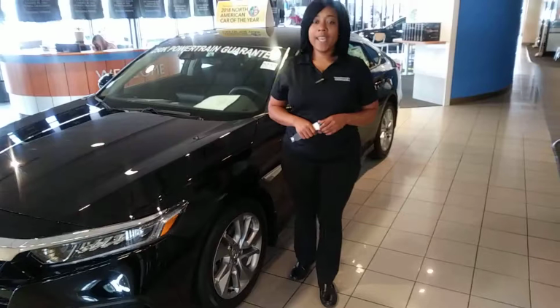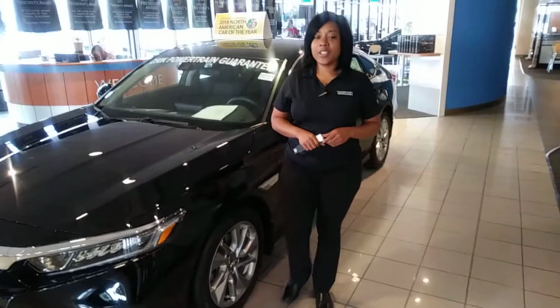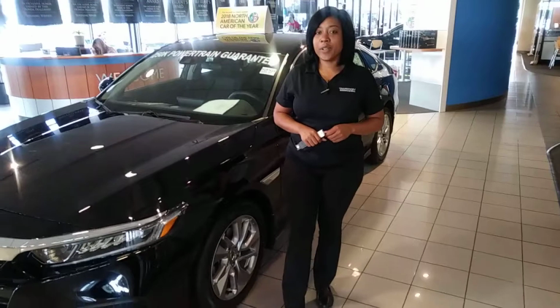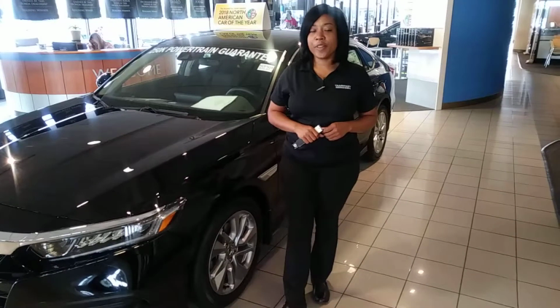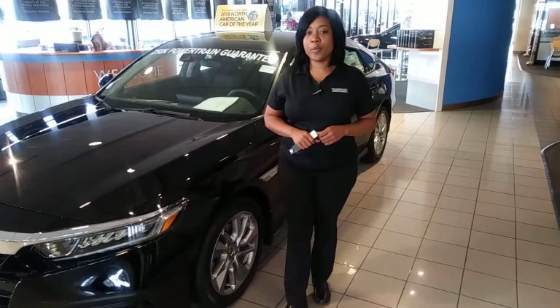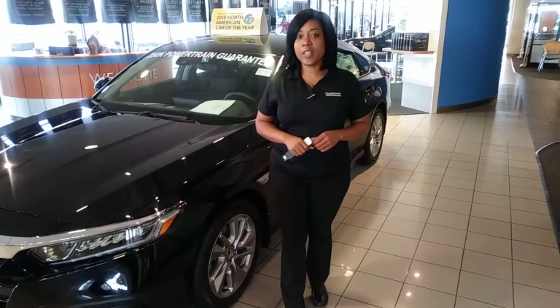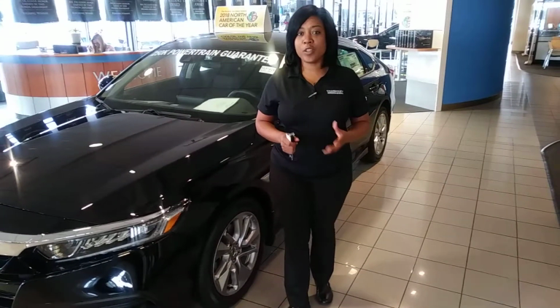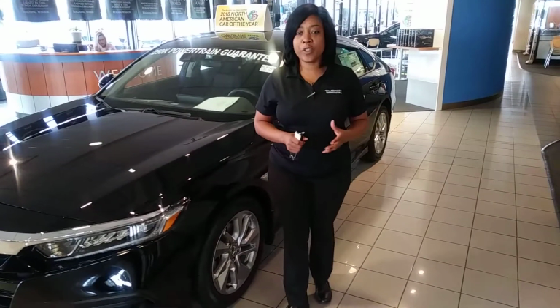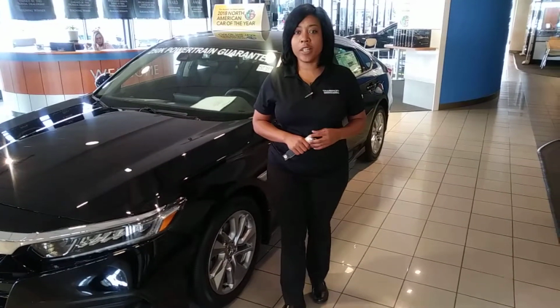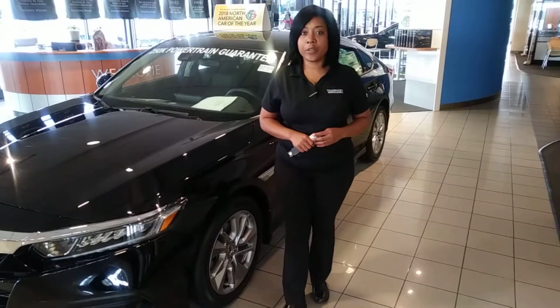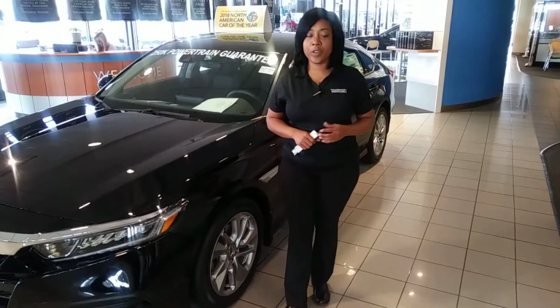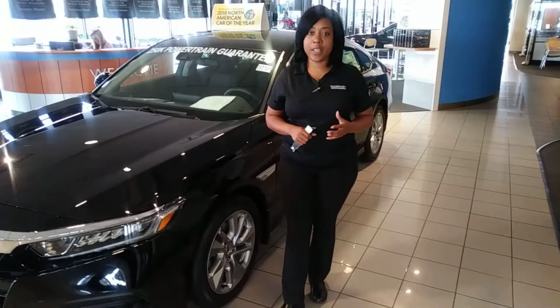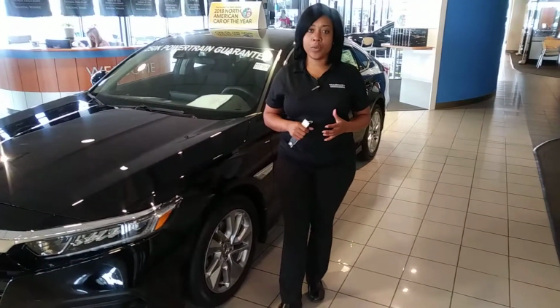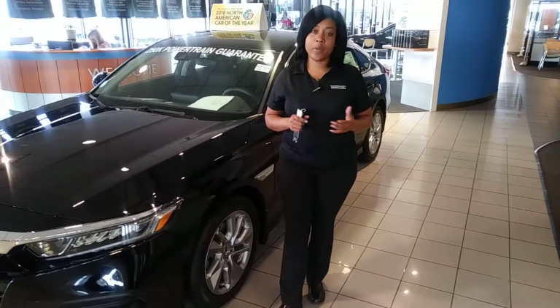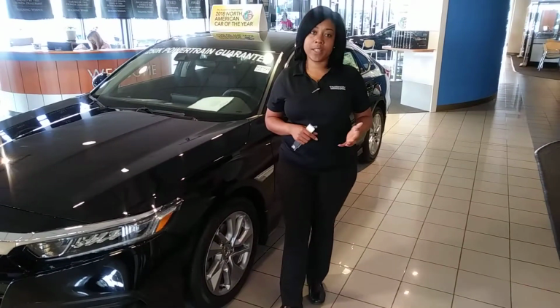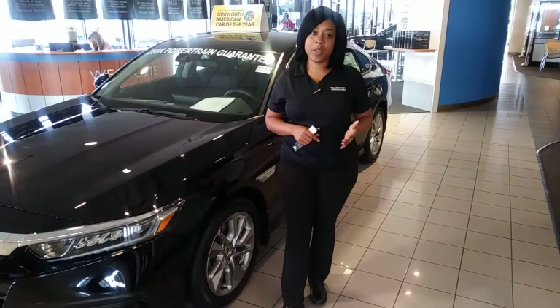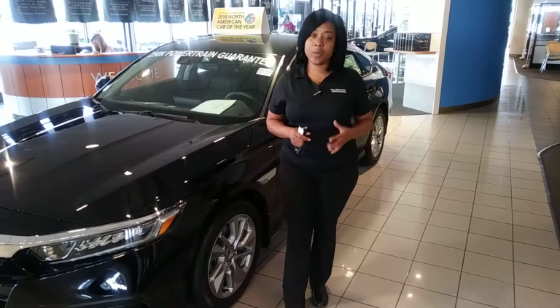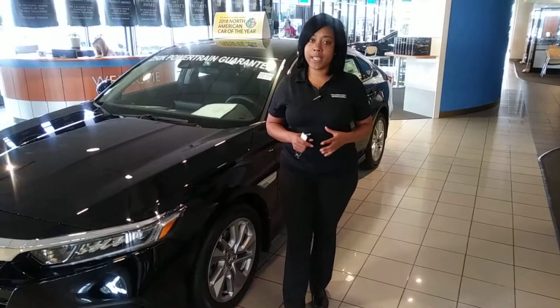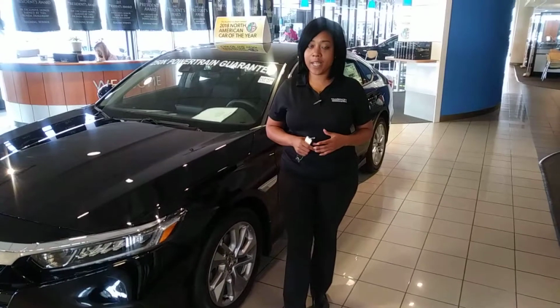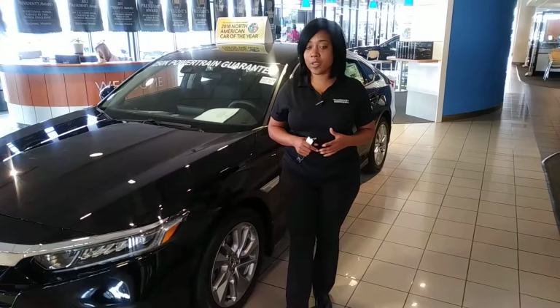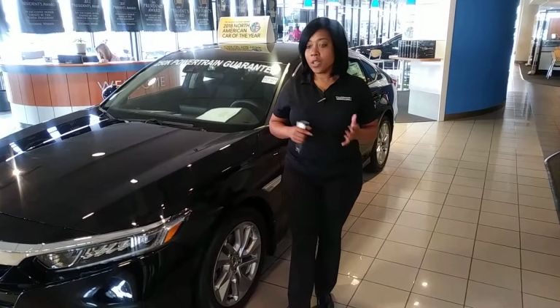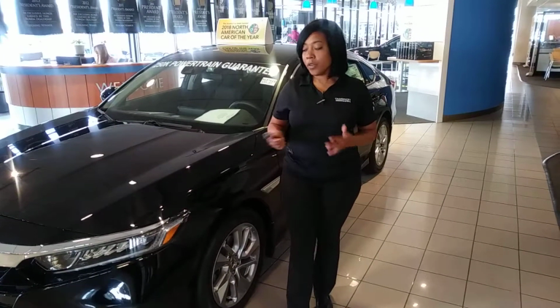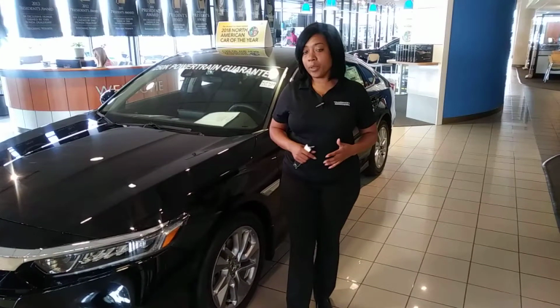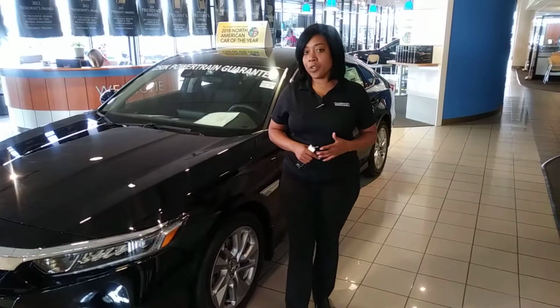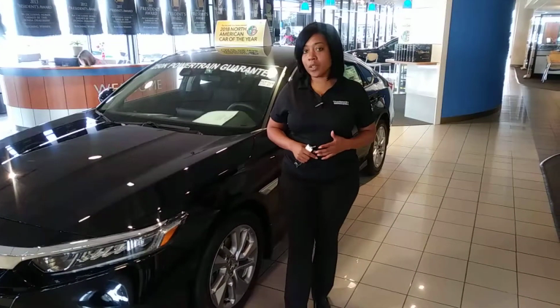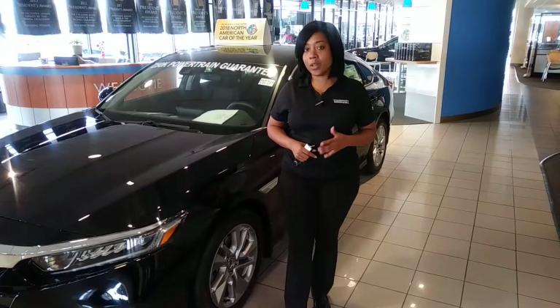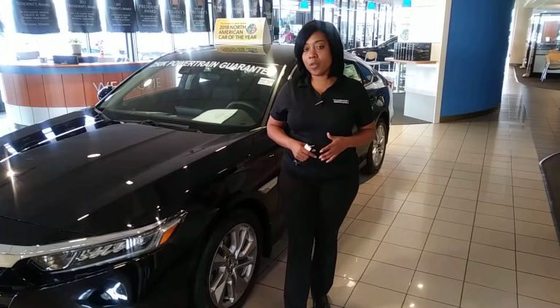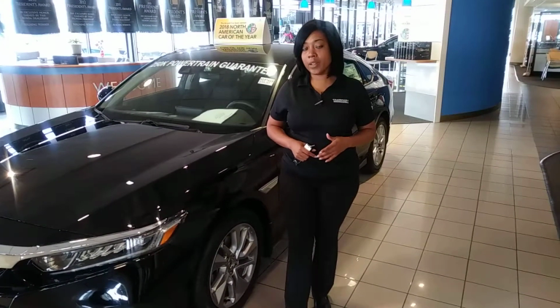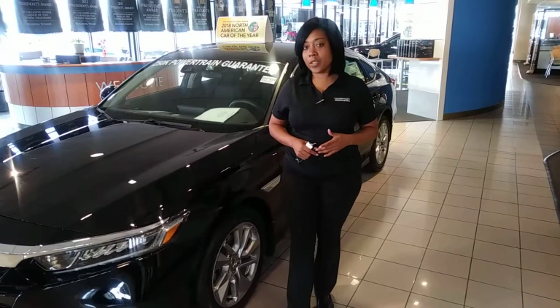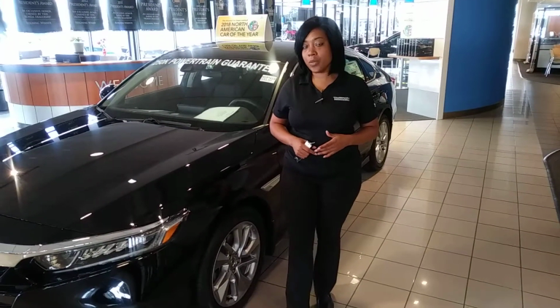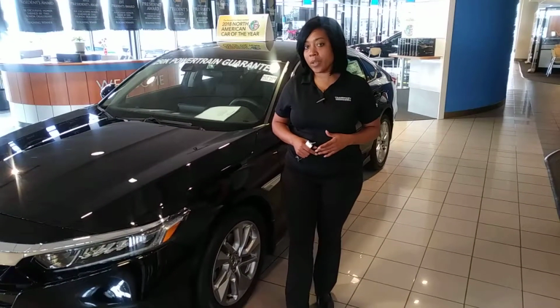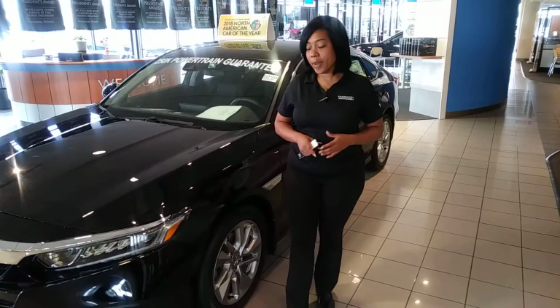Hey Alicia, it's Mary over at Tamron Honda. Thank you so much for your online inquiry. I know you said that you were at work at the time, but I did want to take the time to go over a couple of the features on the Accord LX that you inquired about.